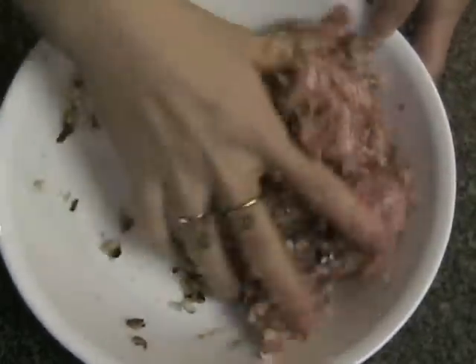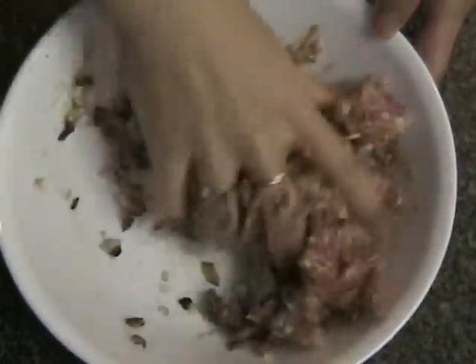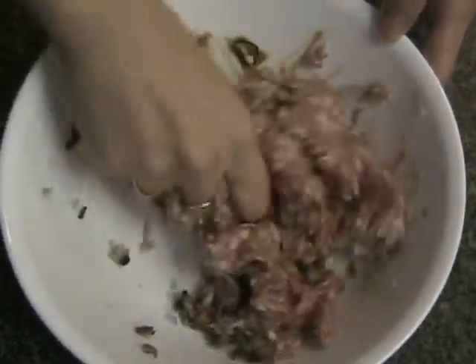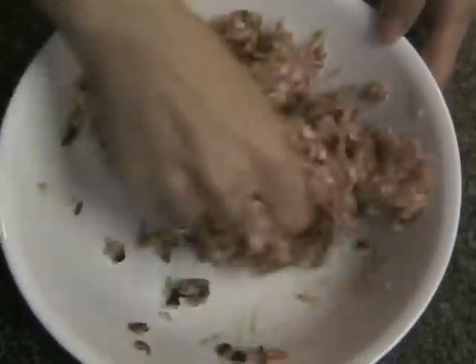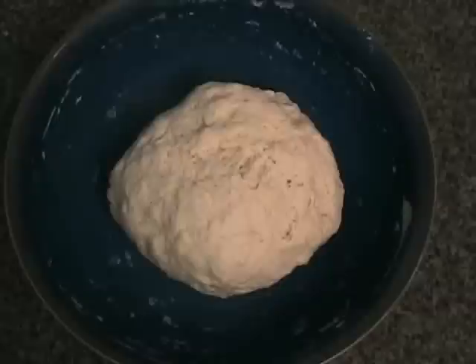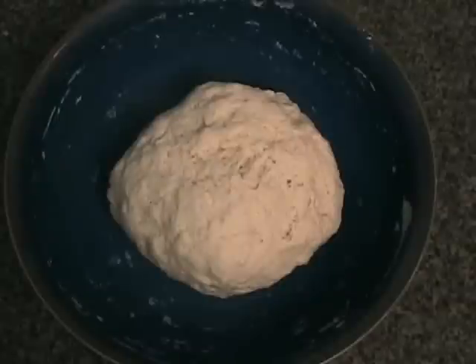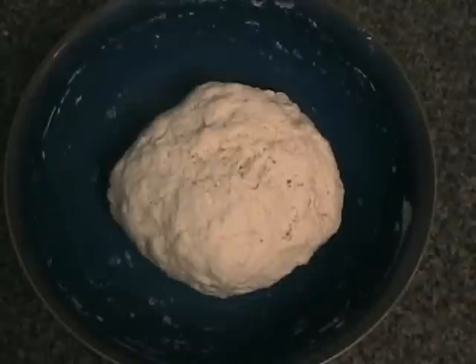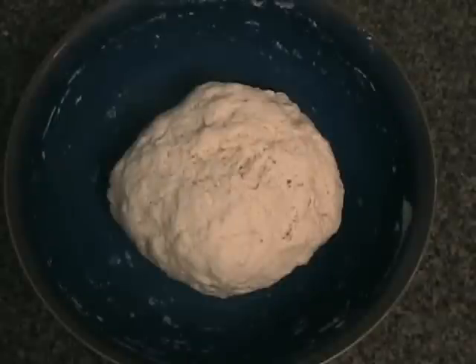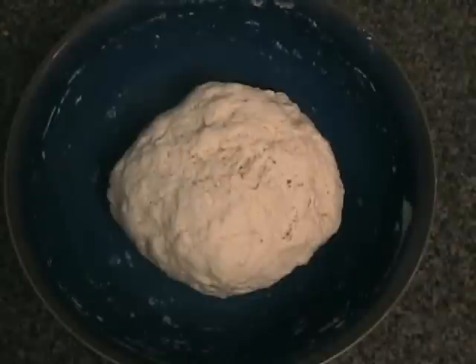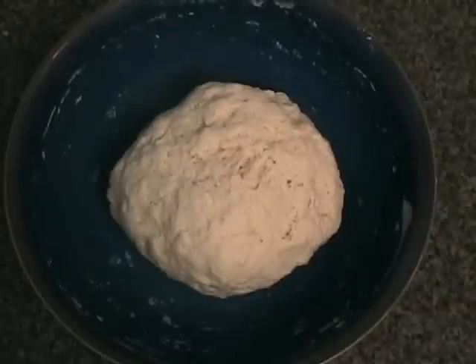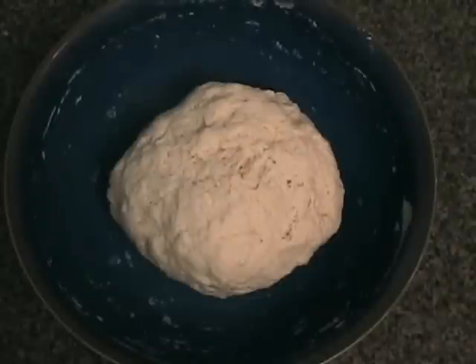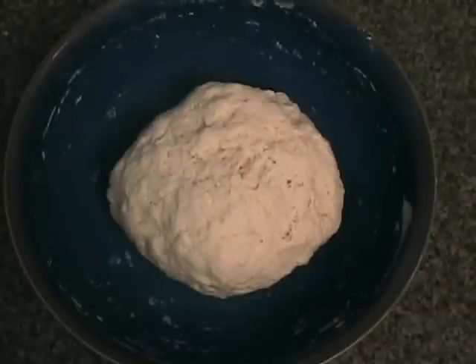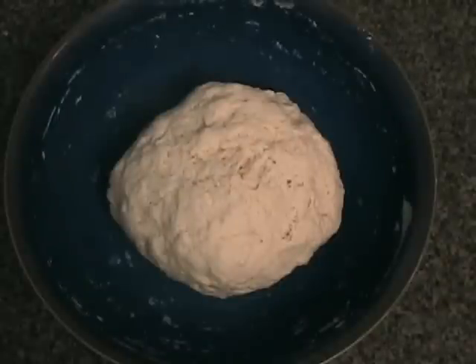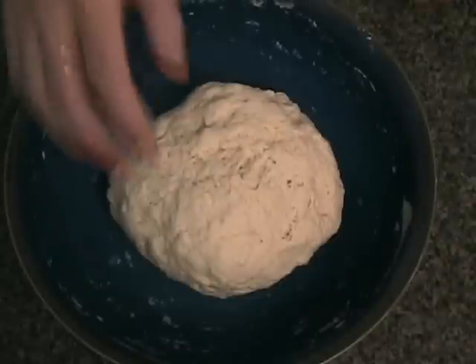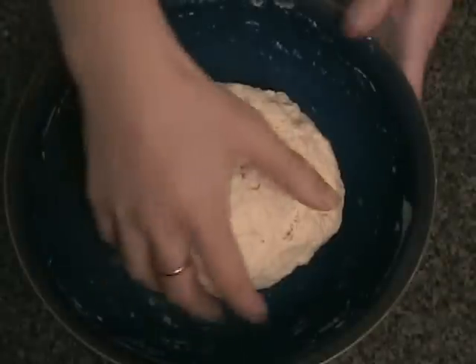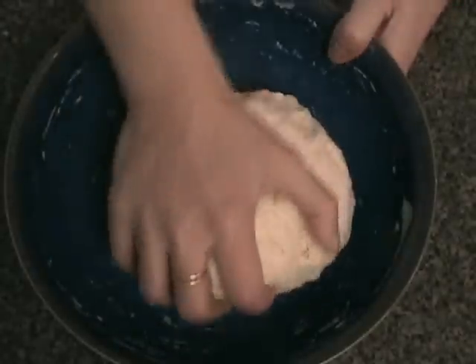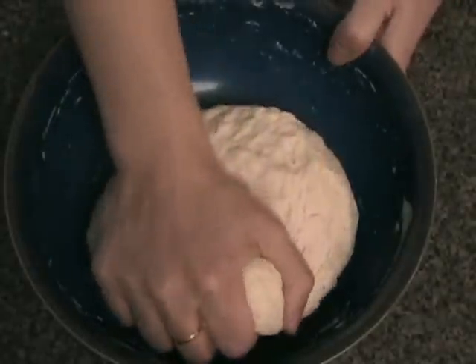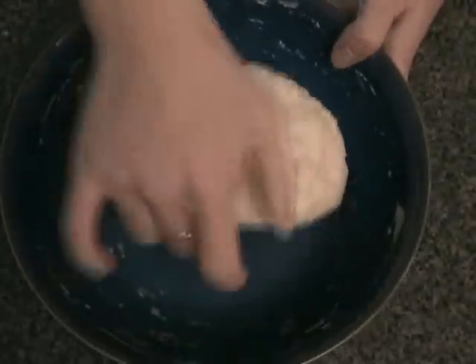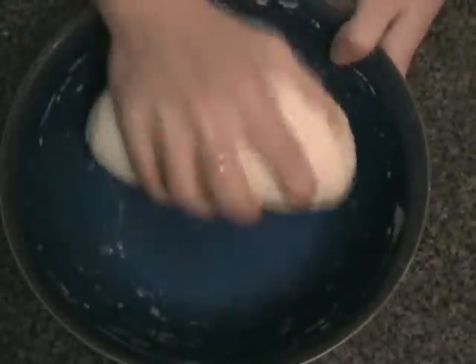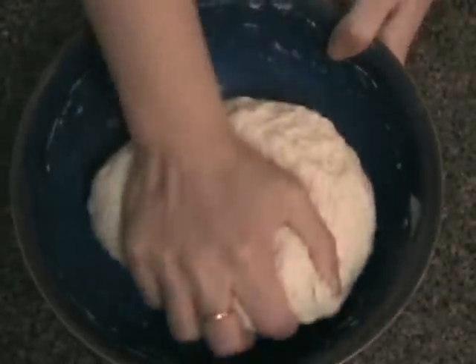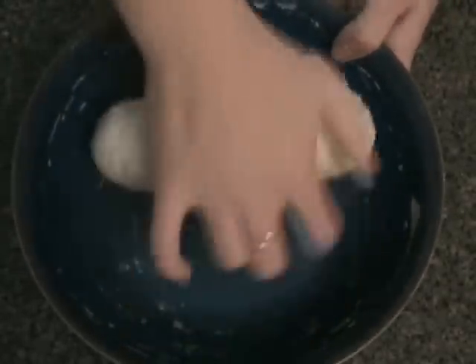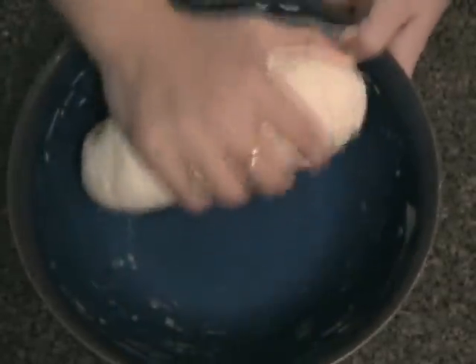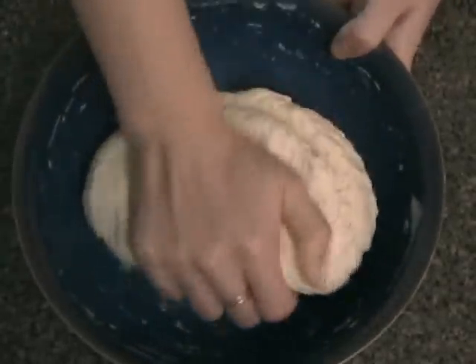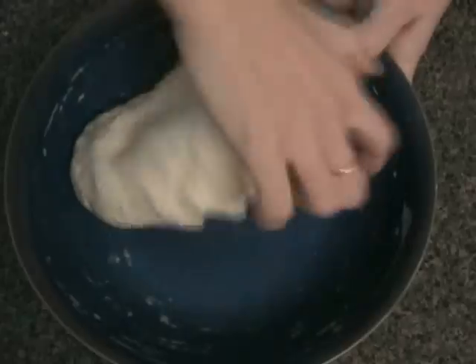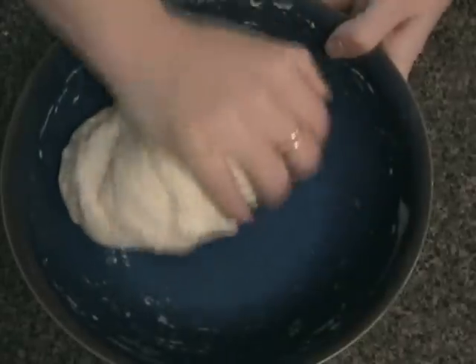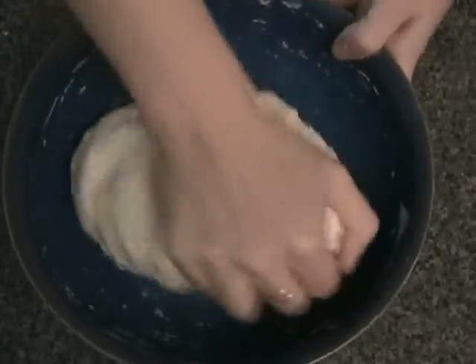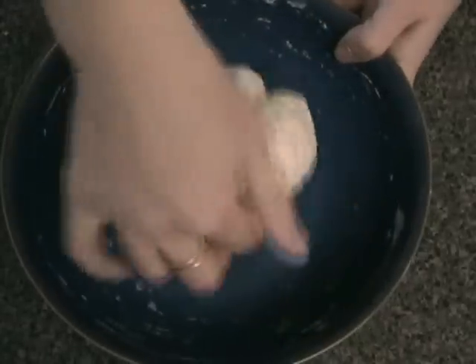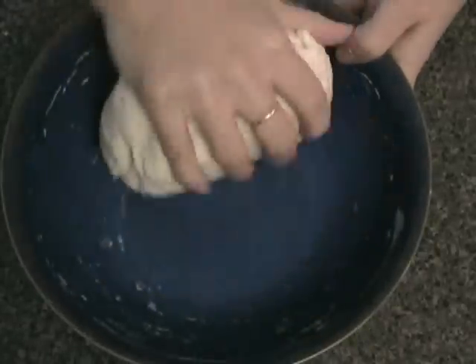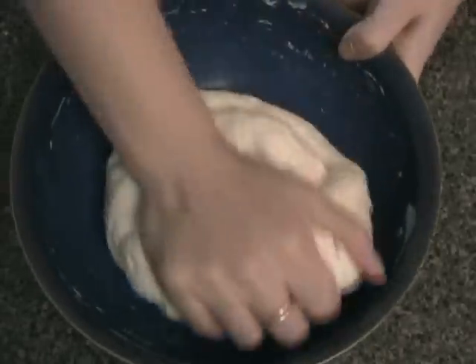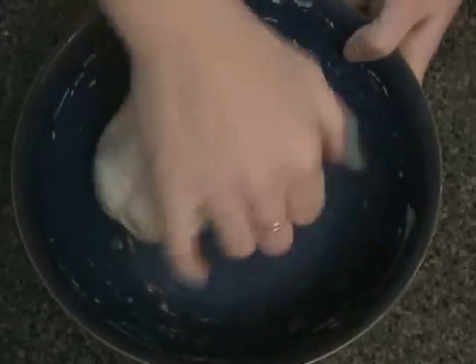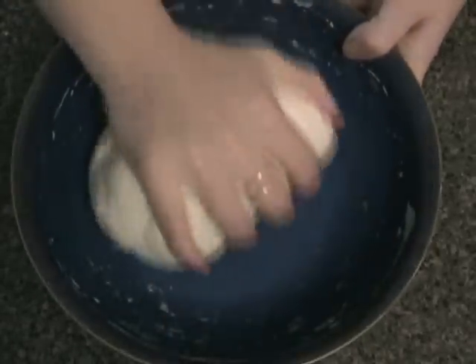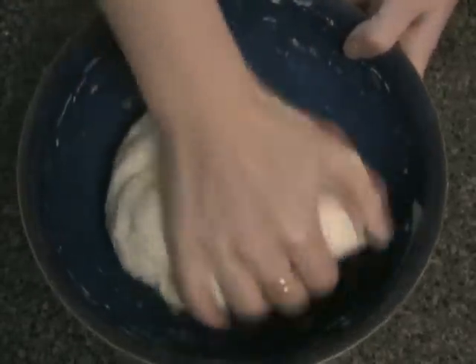Now that the filling is prepared, it should be about 20 minutes and the dough has risen. Knead the dough for about 2 minutes and then divide the dough into 12 equal balls.